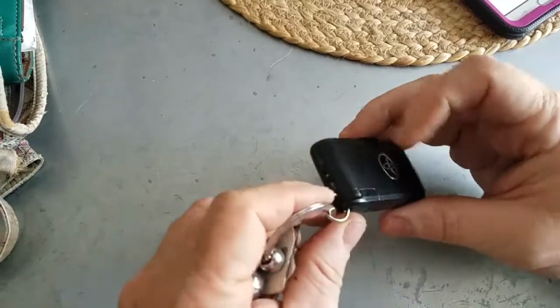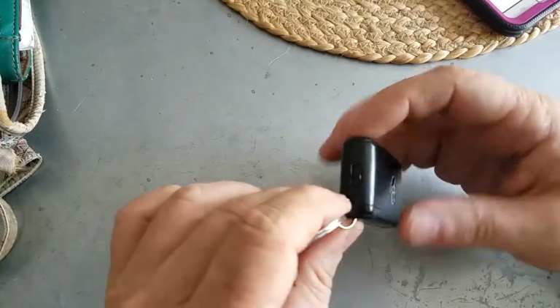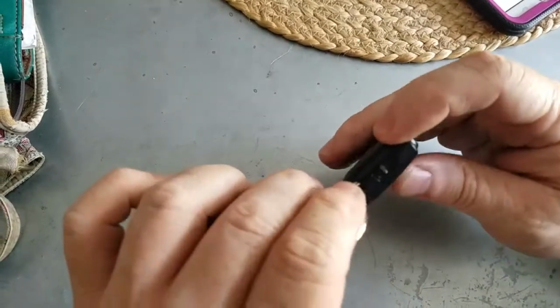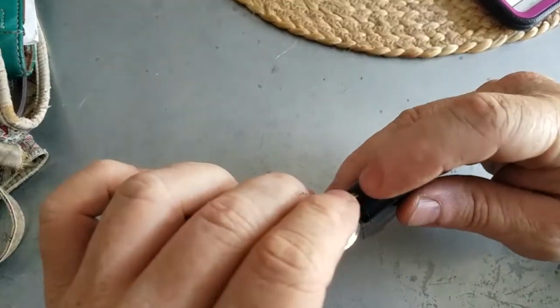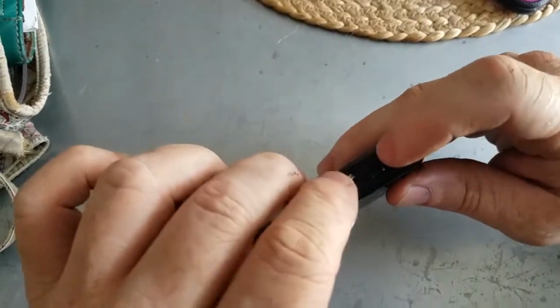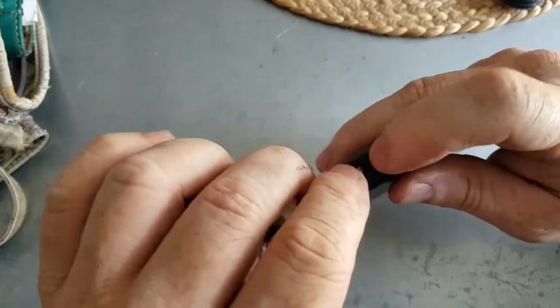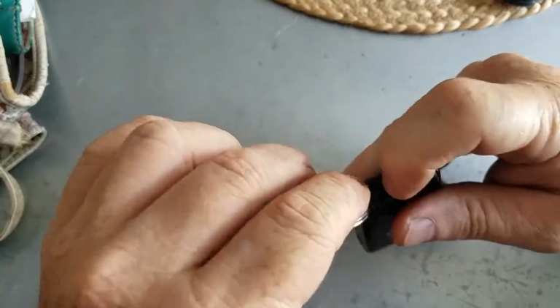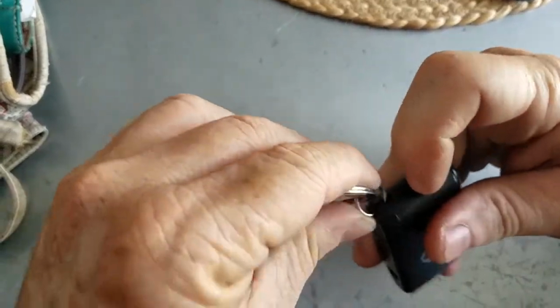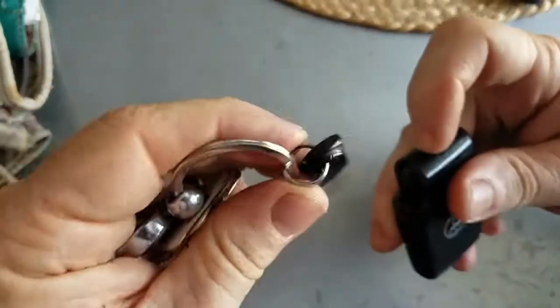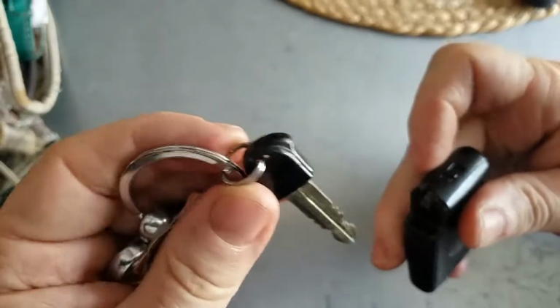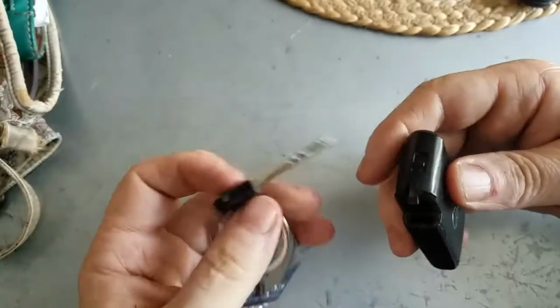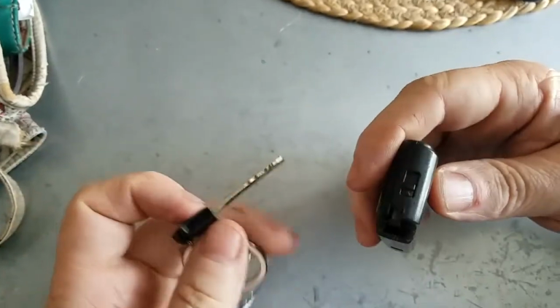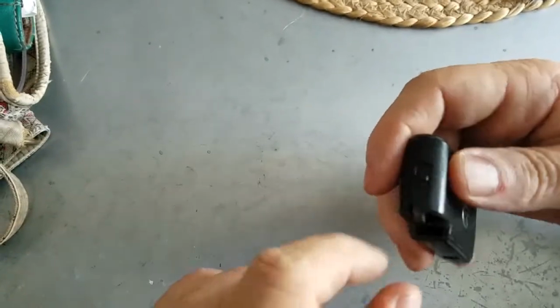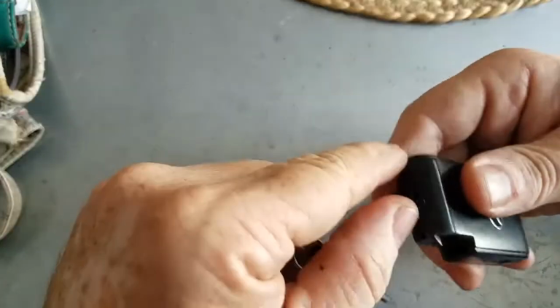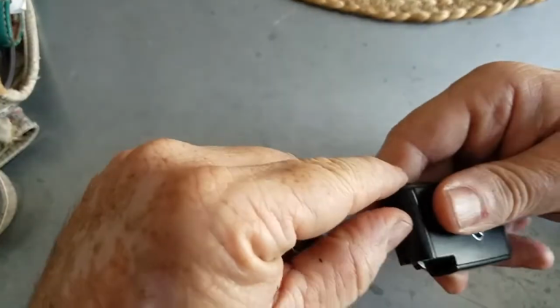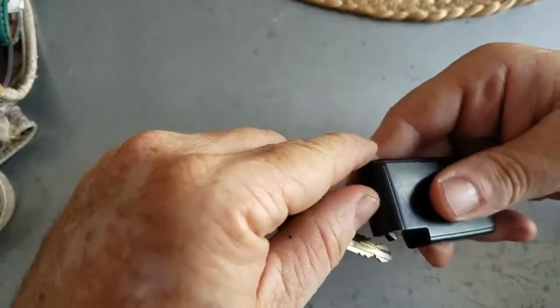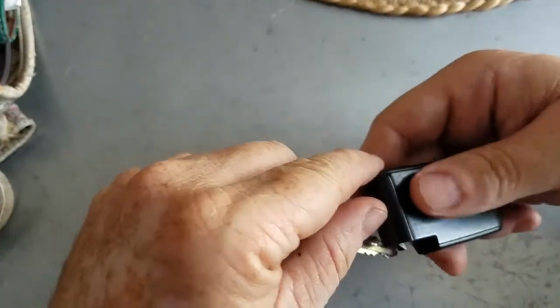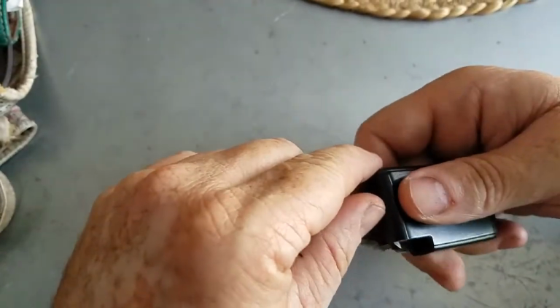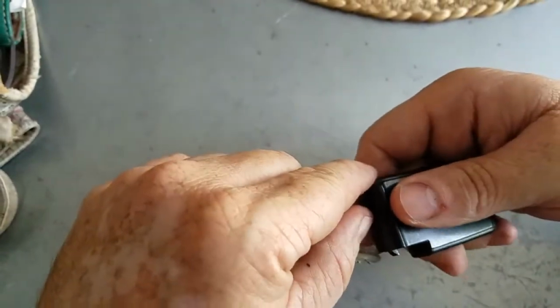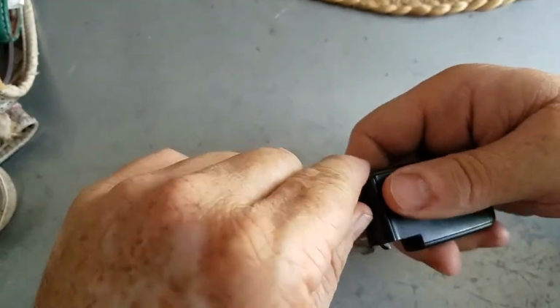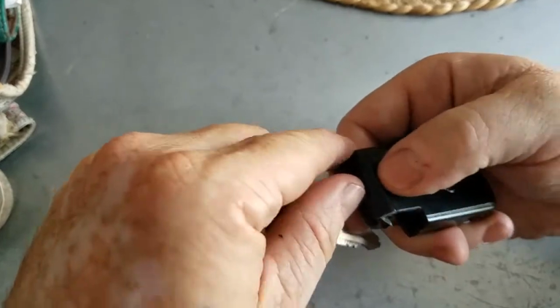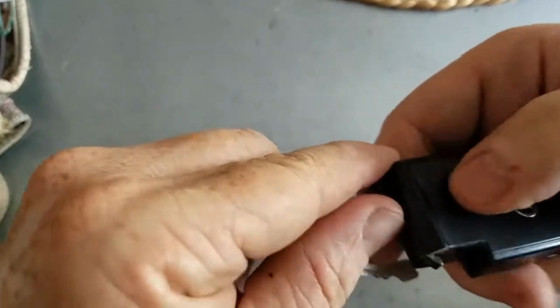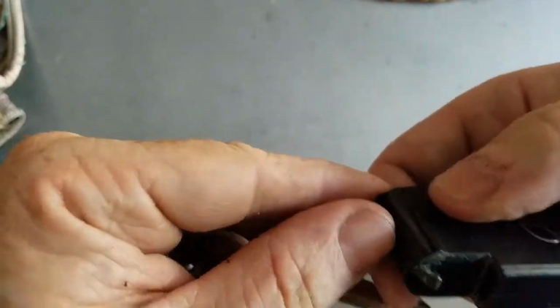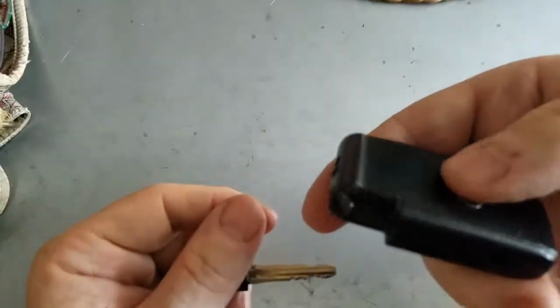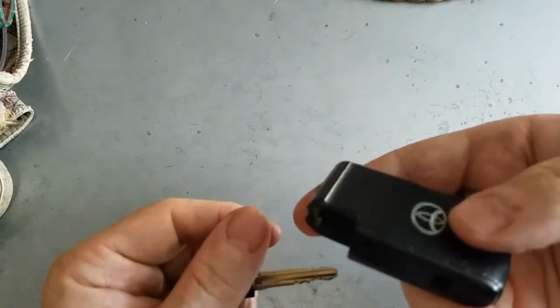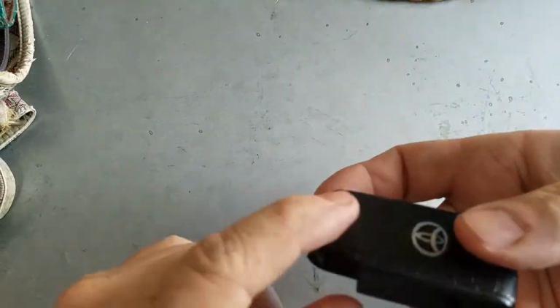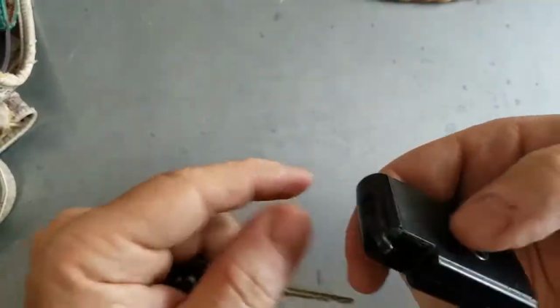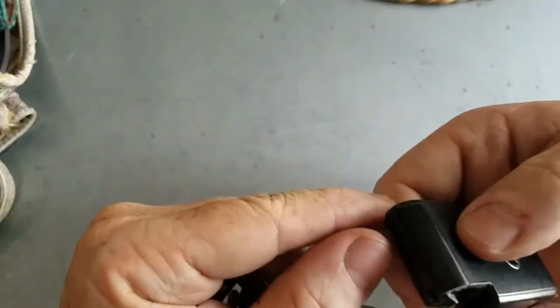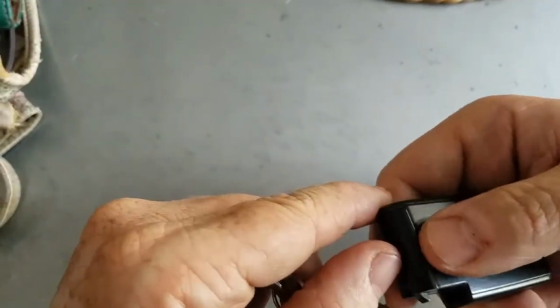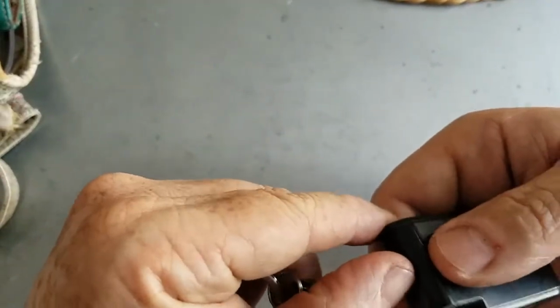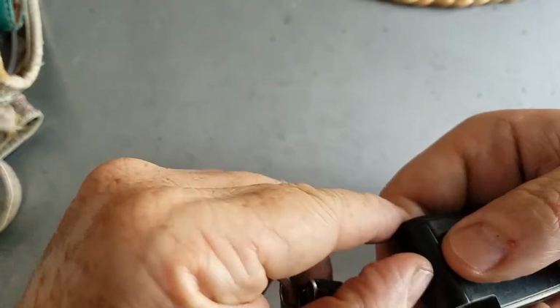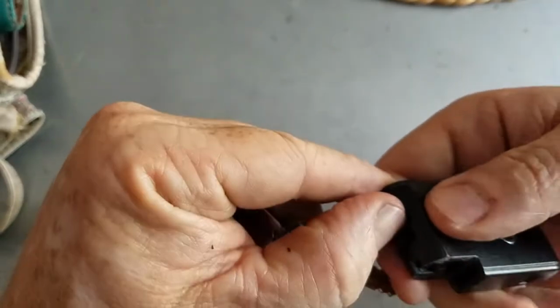First thing you're going to do is pull back on this tab and release your key. Pull back on the tab with your other hand and push on this right where that lip is — there's a little lip right there, push up on that lip while pulling back on this tab.